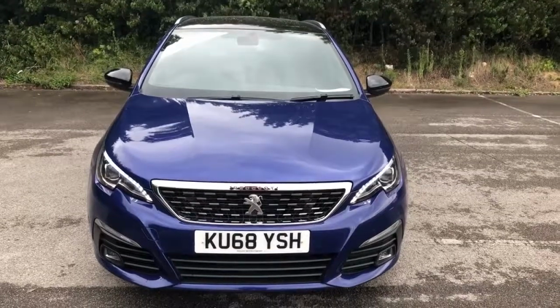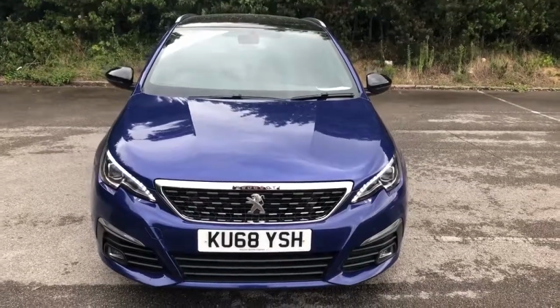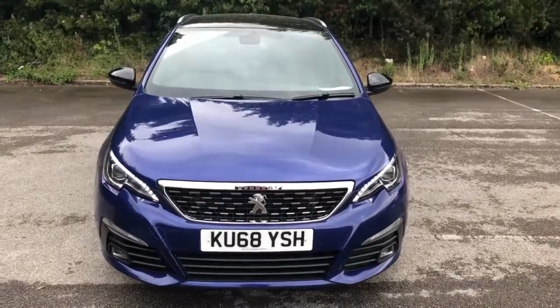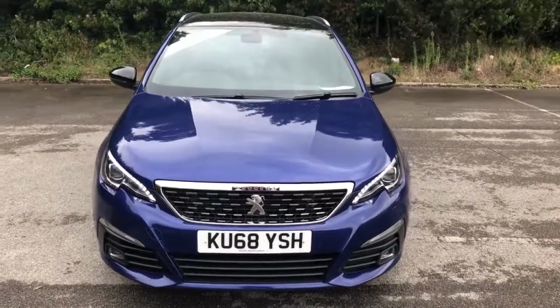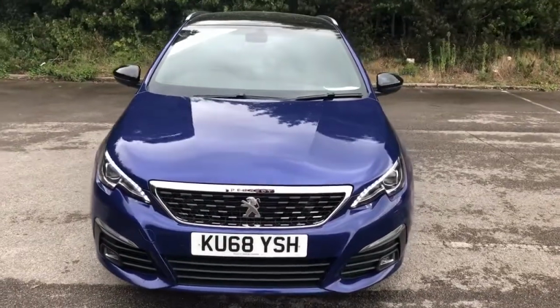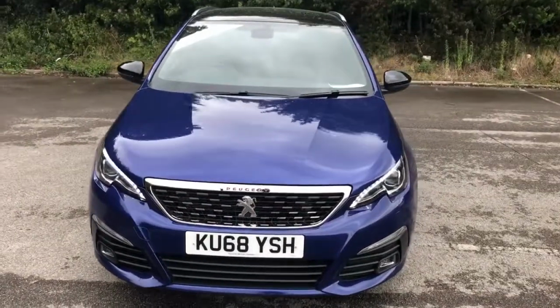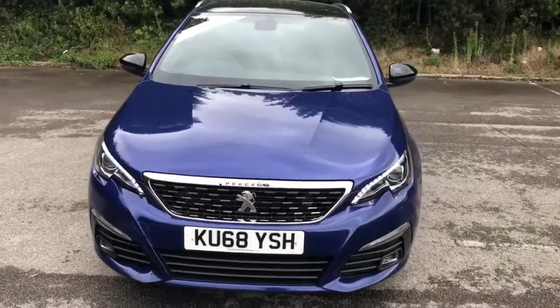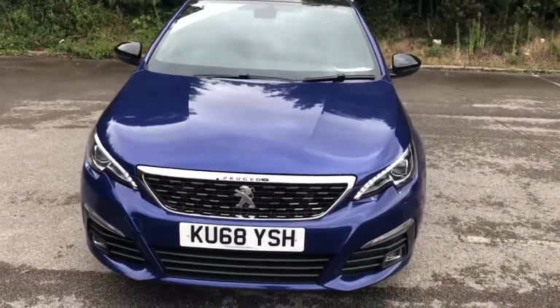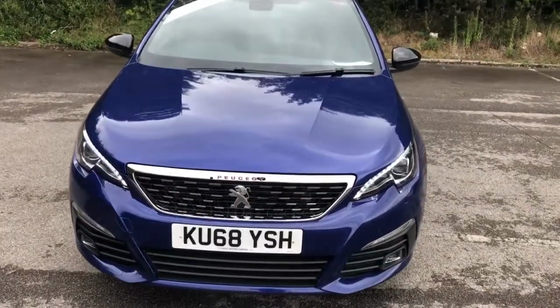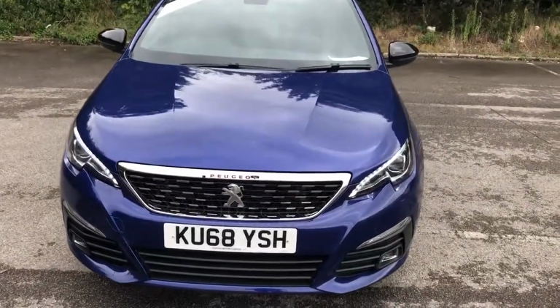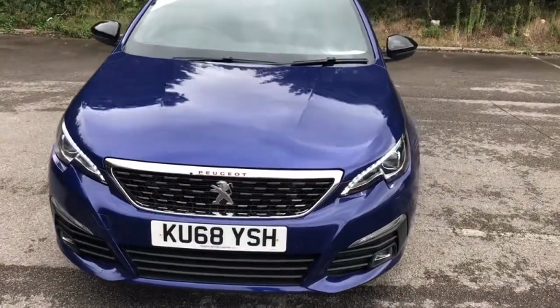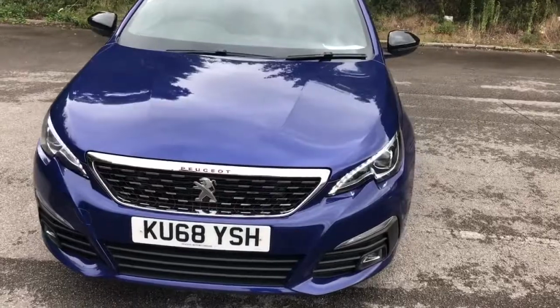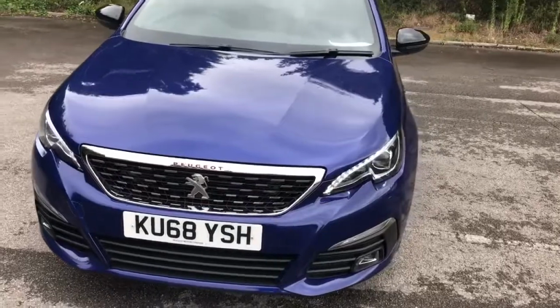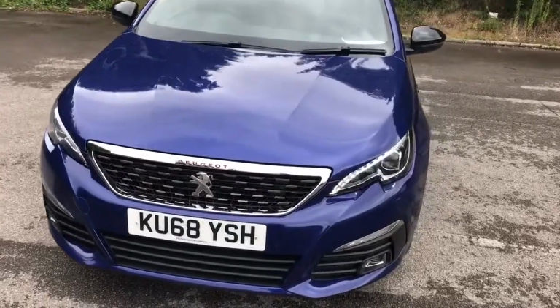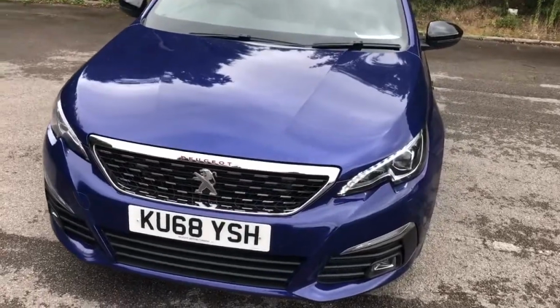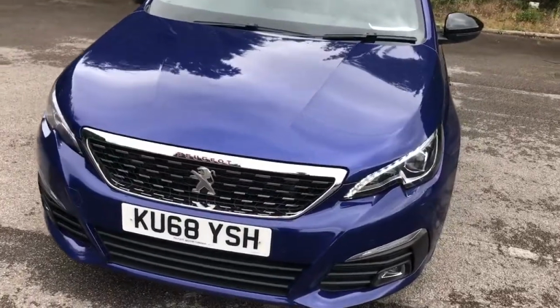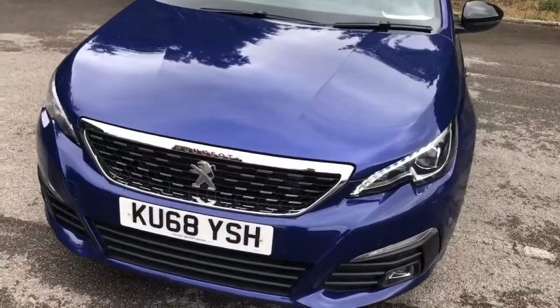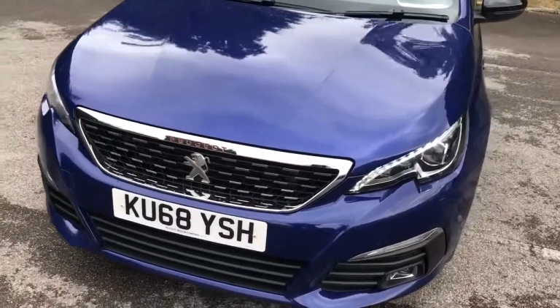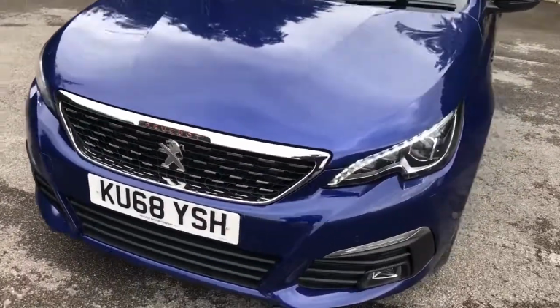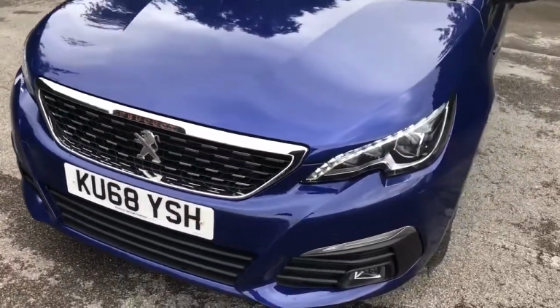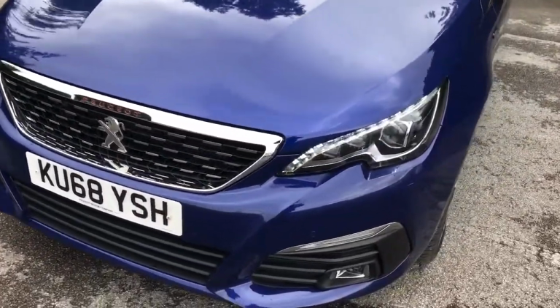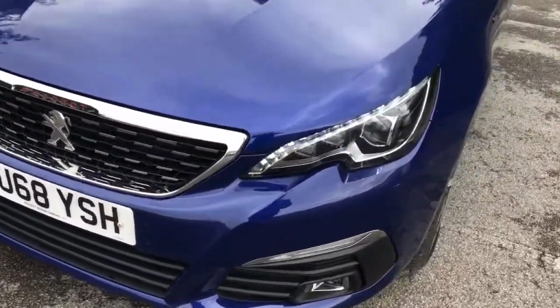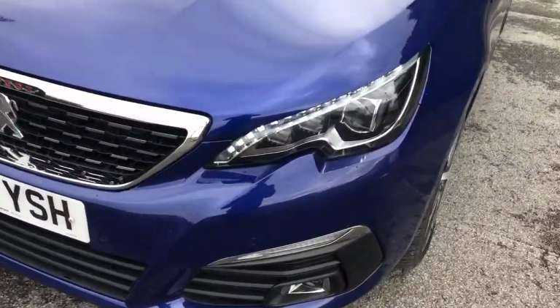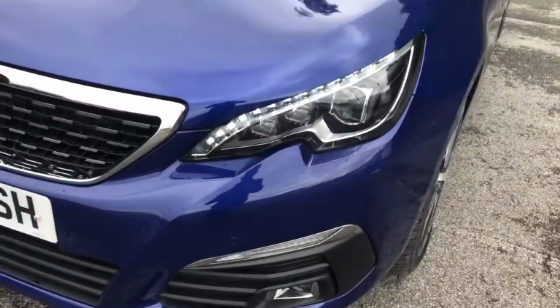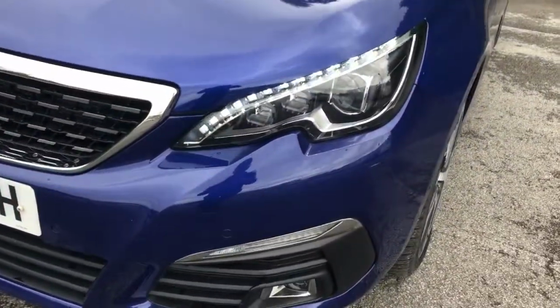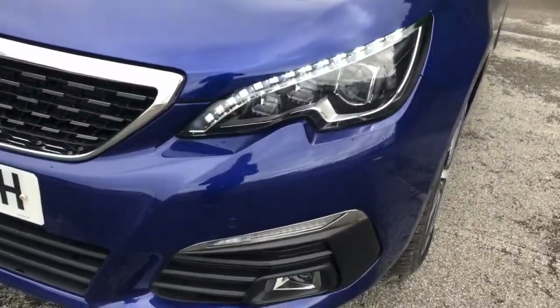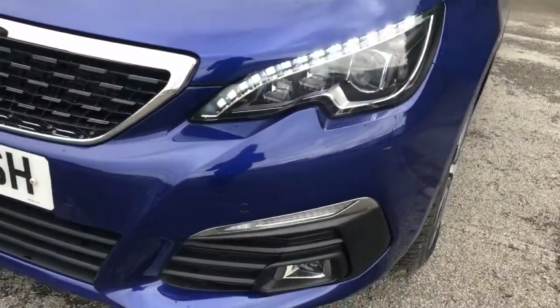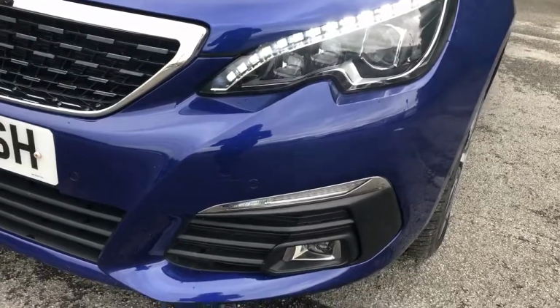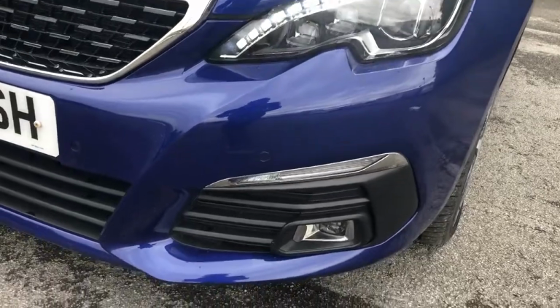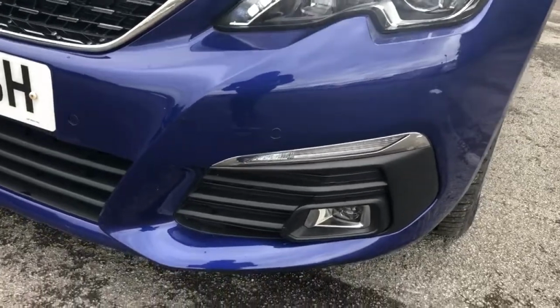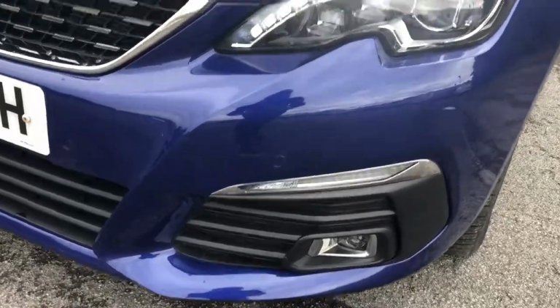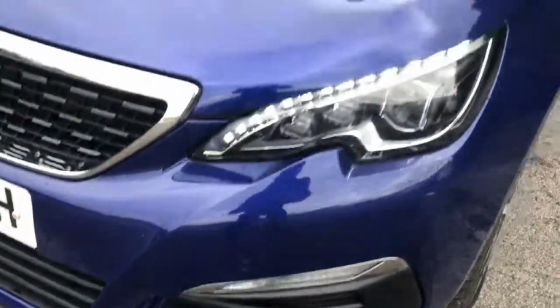Welcome to Pentagon Peugeot at Lincoln Triton Road. Here we have a 68 plate Peugeot 308 GT Line. It does come fitted with daytime running lights, front parking sensors and front fog lamps.